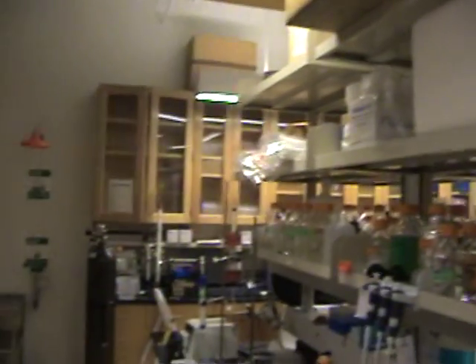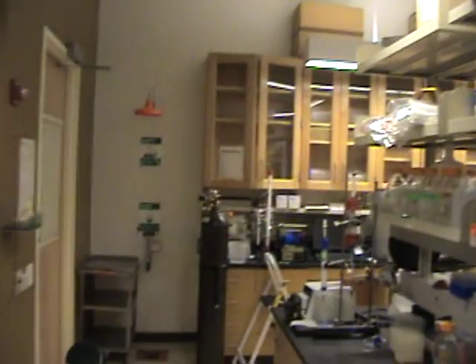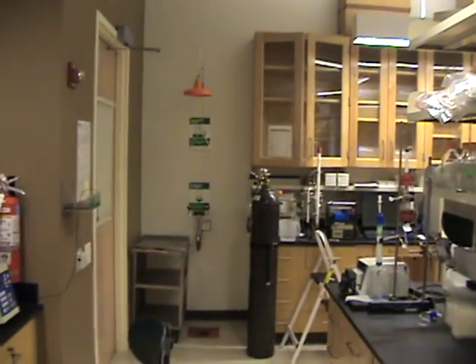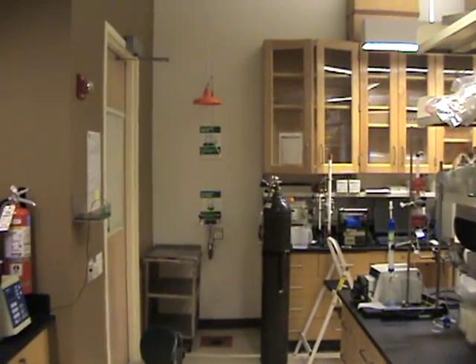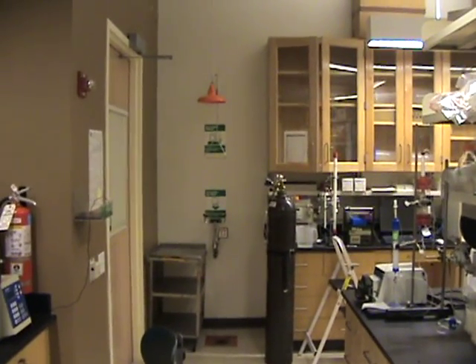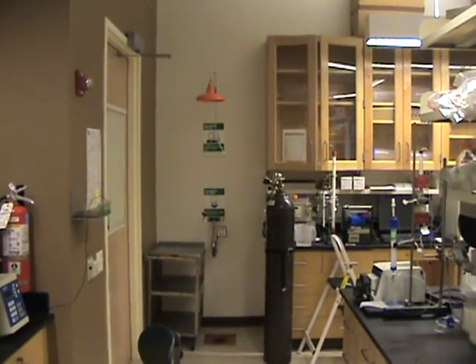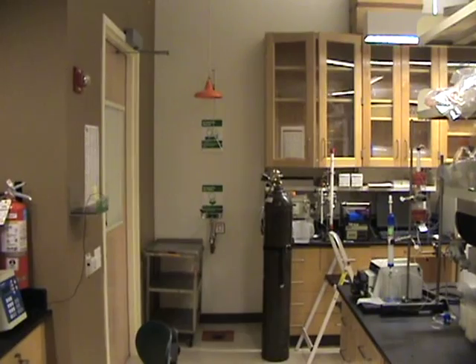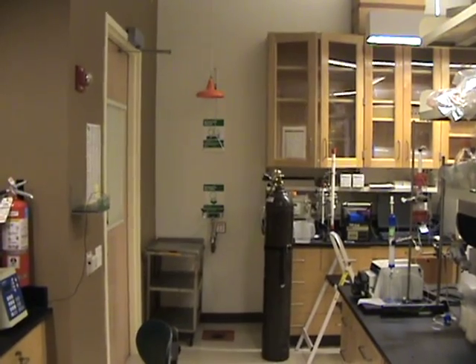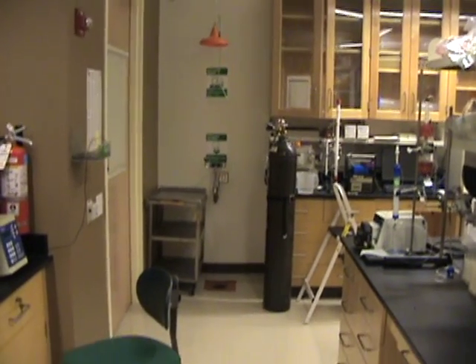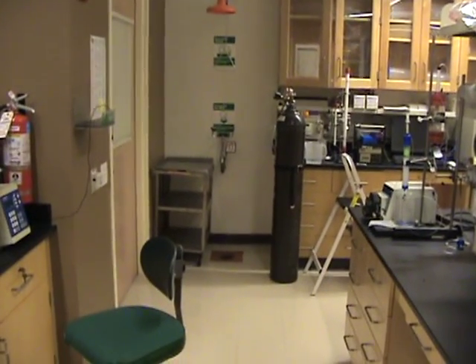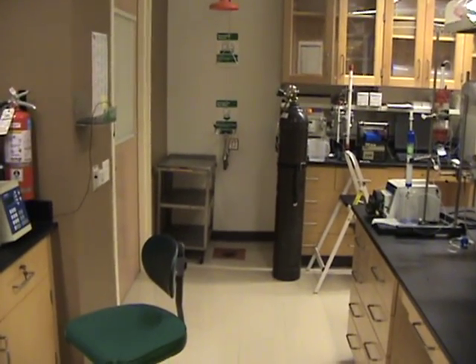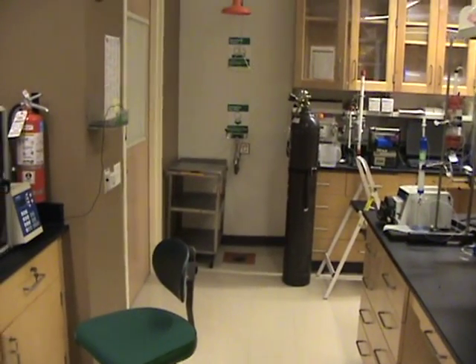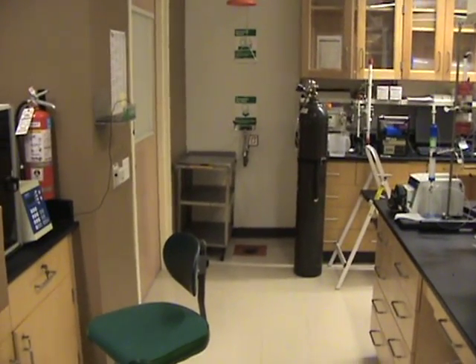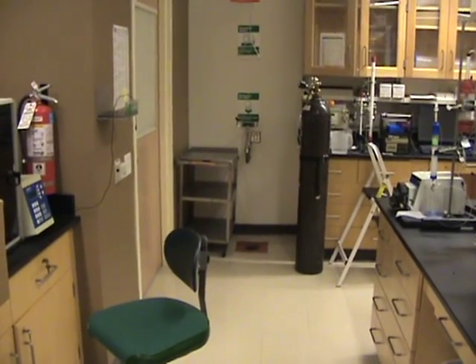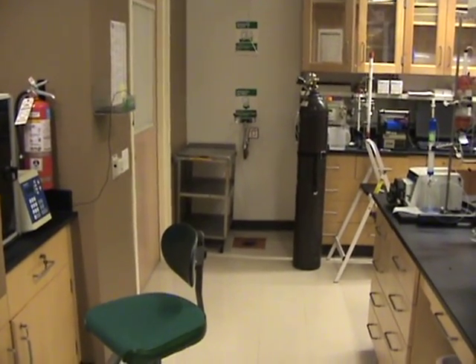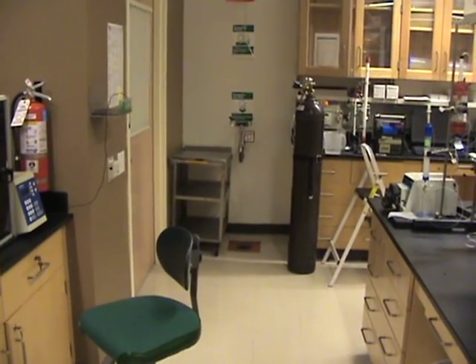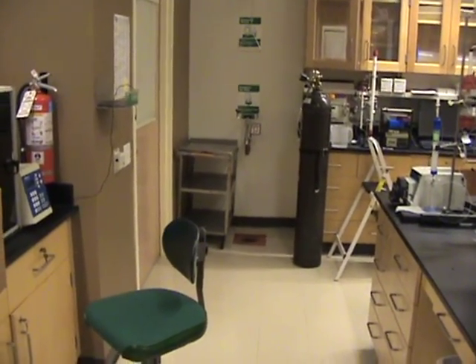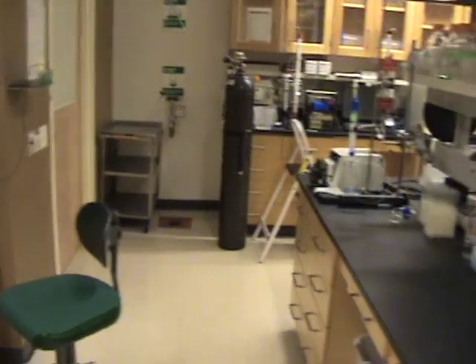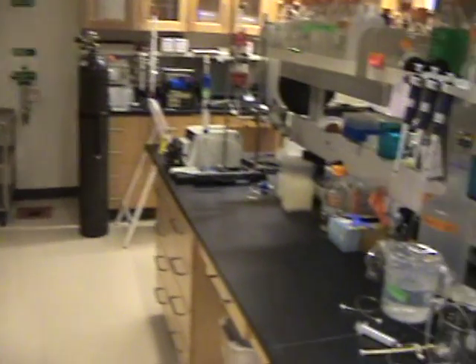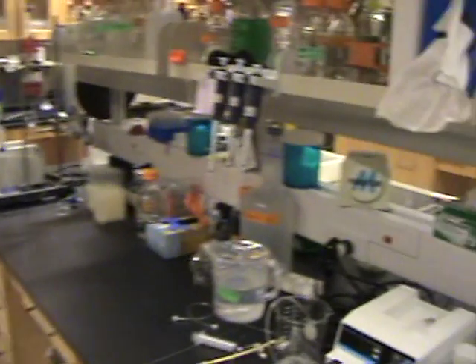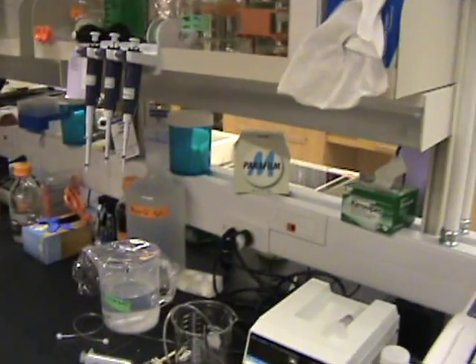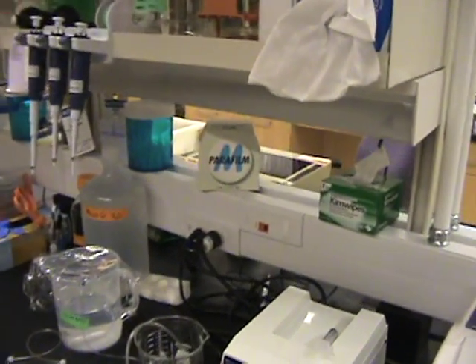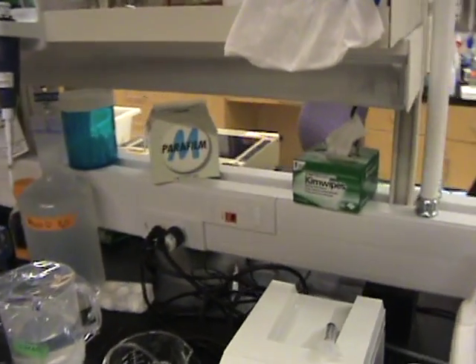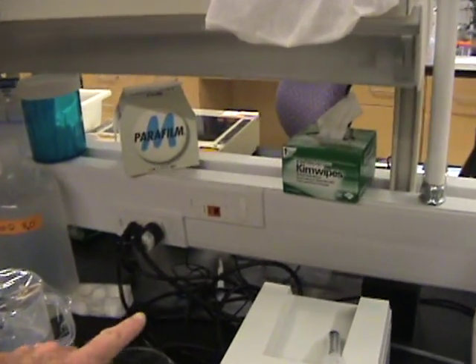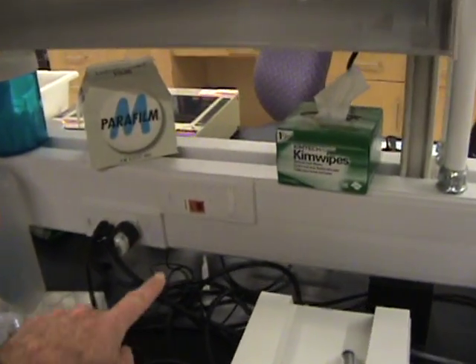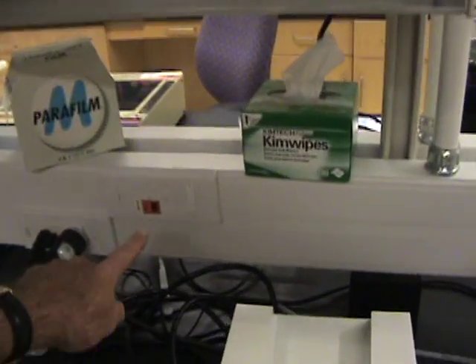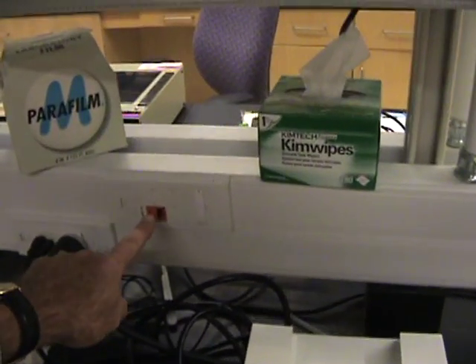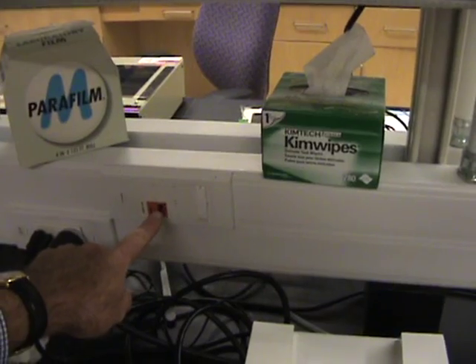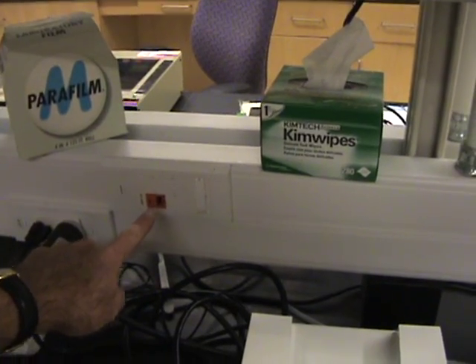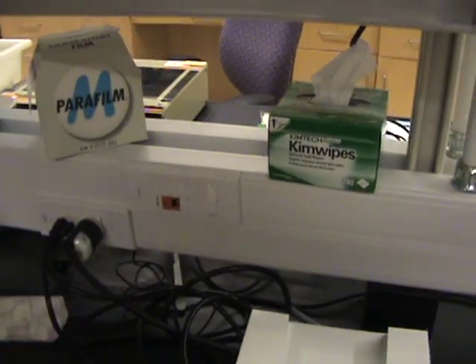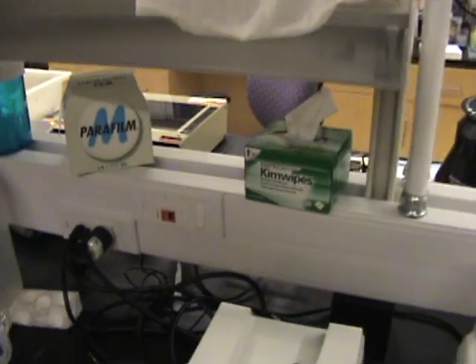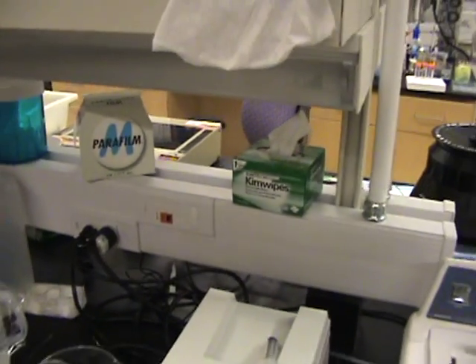Over on this wall in the corner we have an emergency shower with a drain. There is internet connectivity all around the lab for easy access.